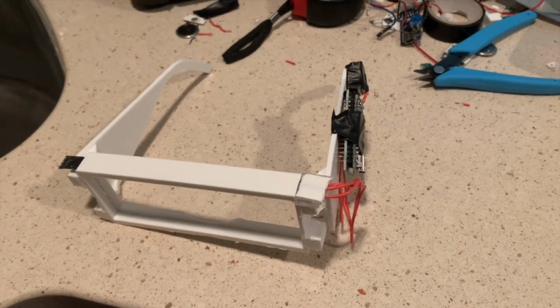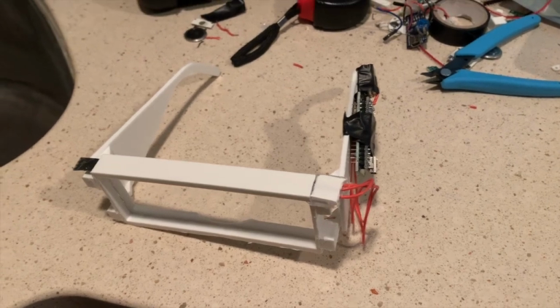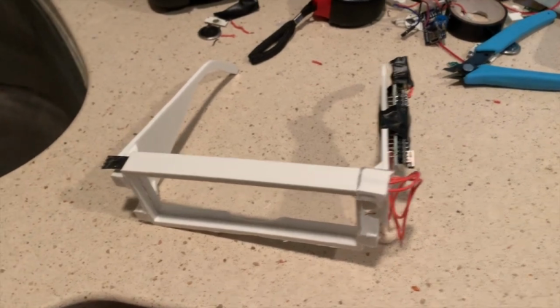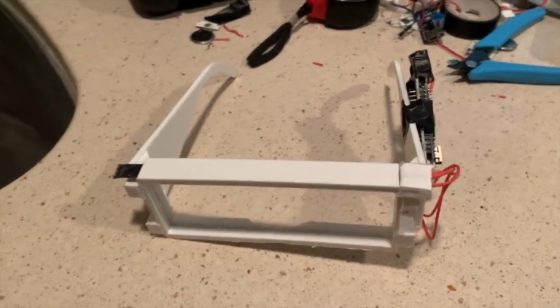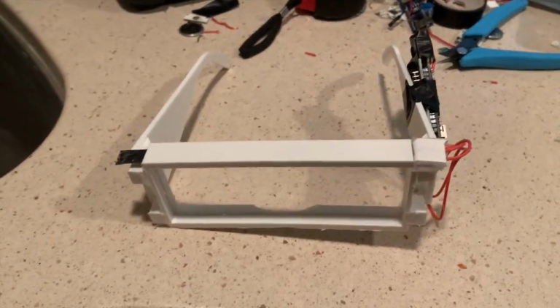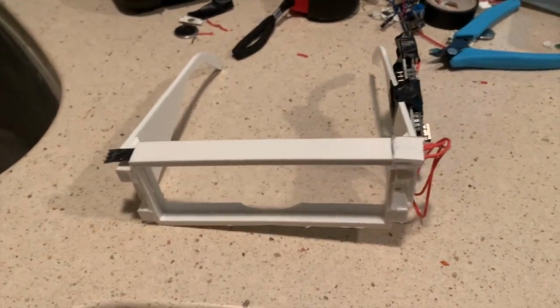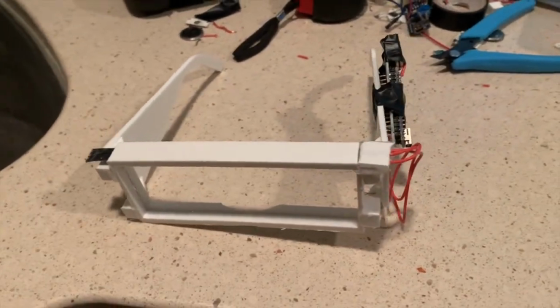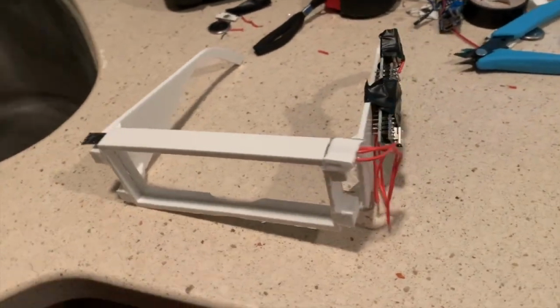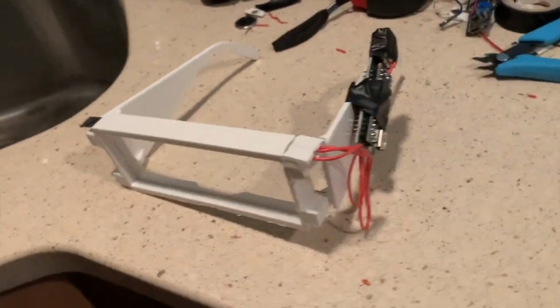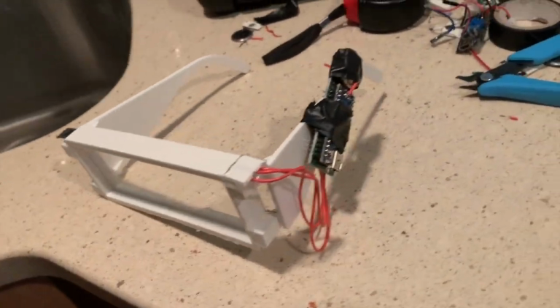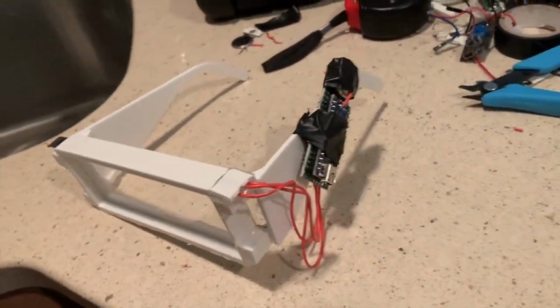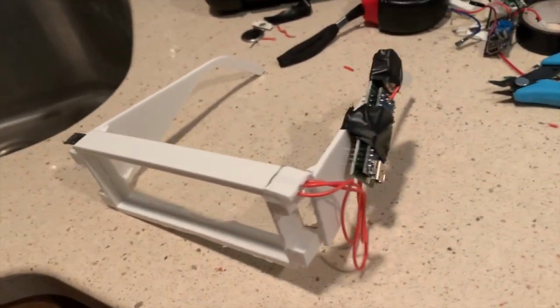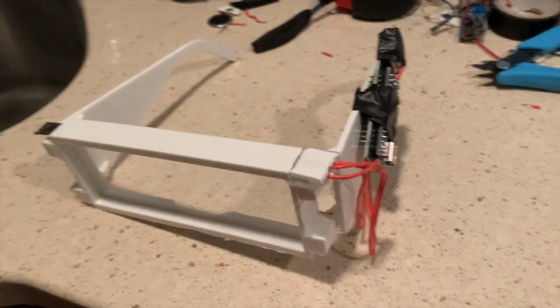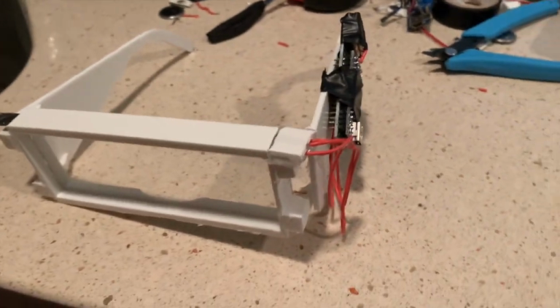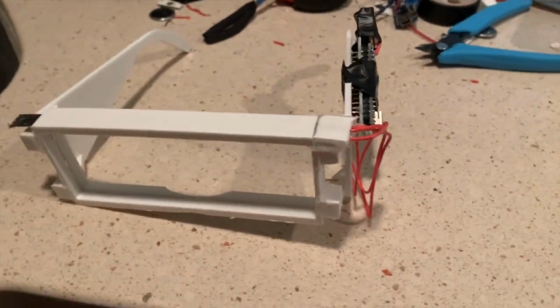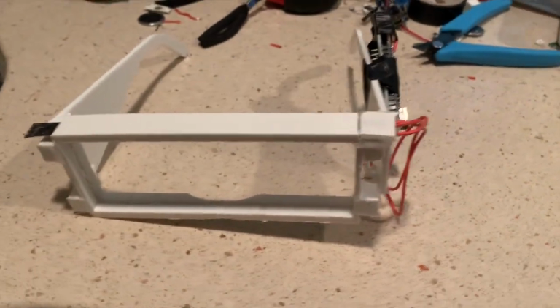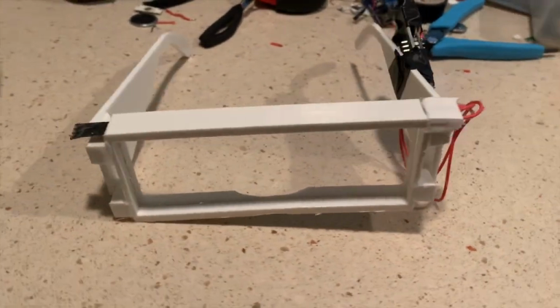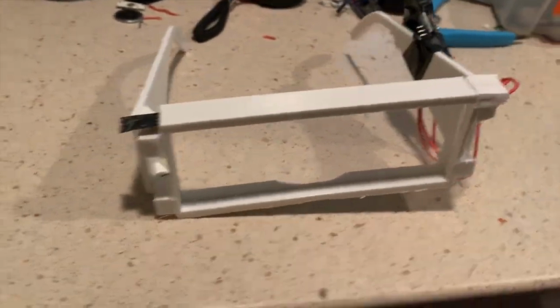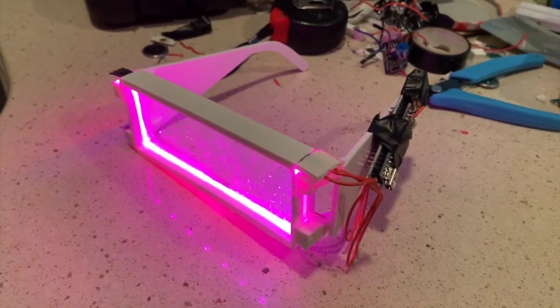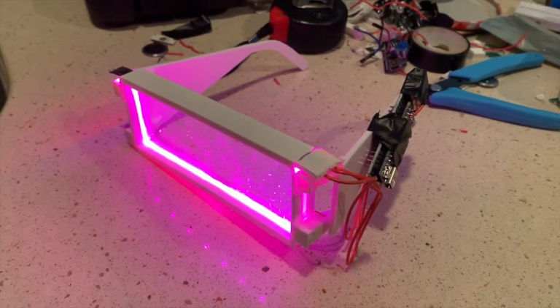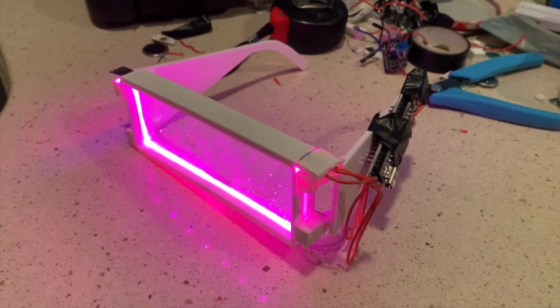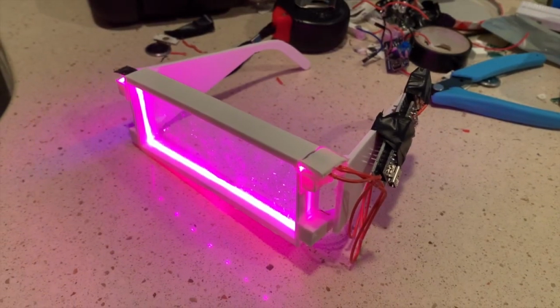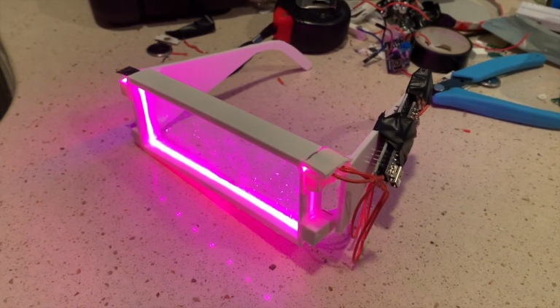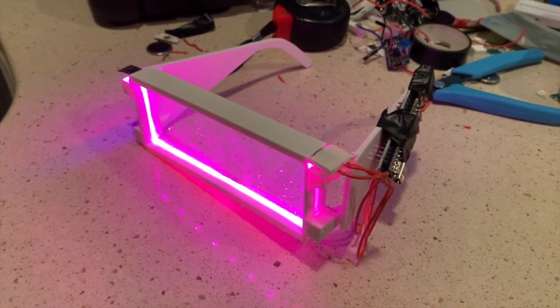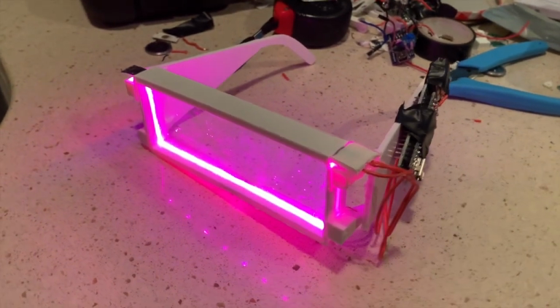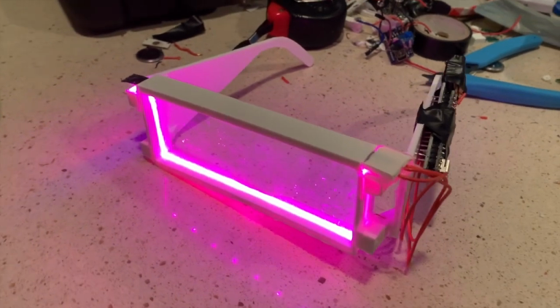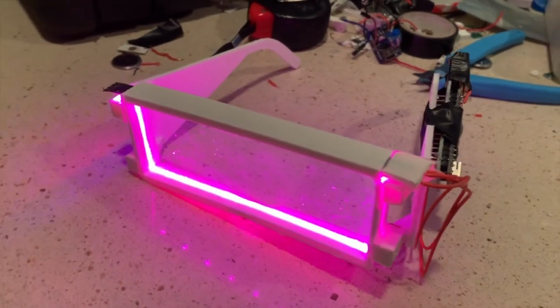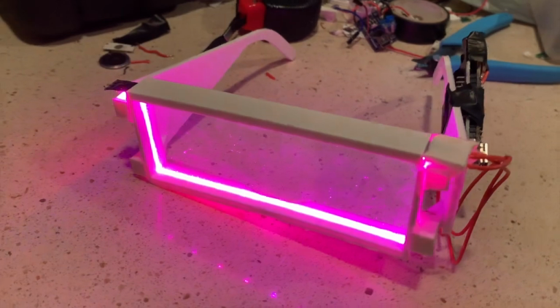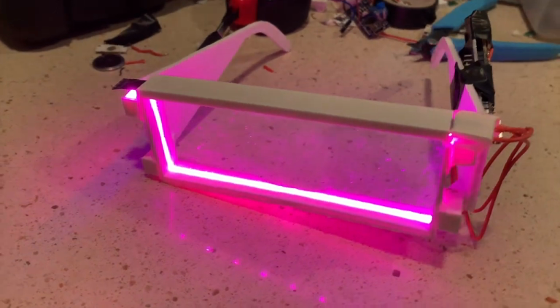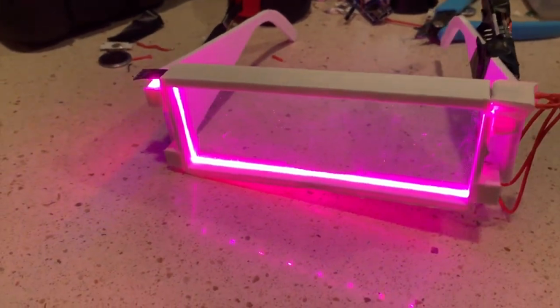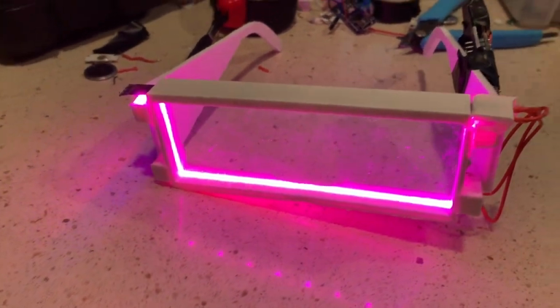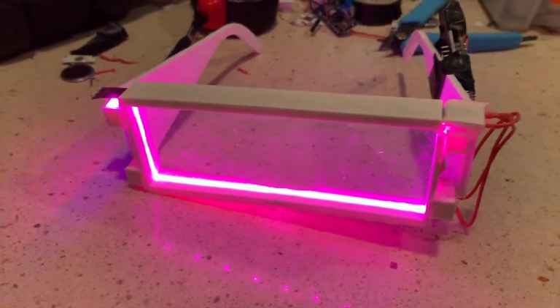Hello, these are my 3D printed Goofy Goober Rock glasses. And of course they light up too. My glasses can light up in purple, red, and blue.